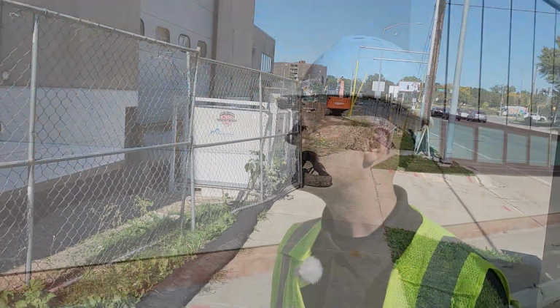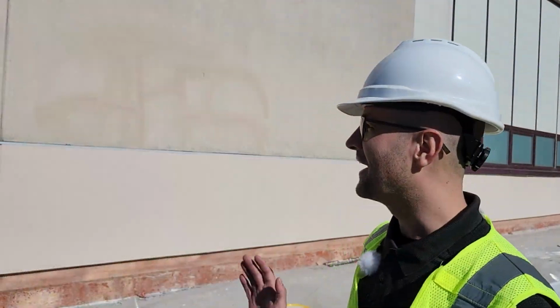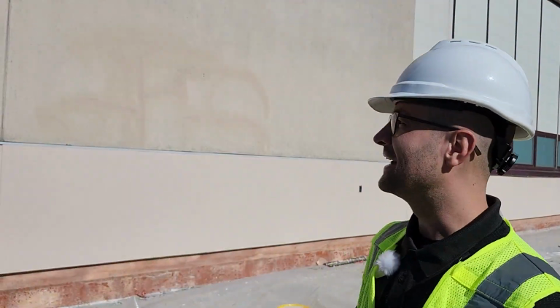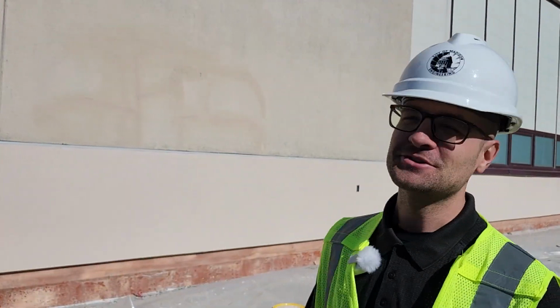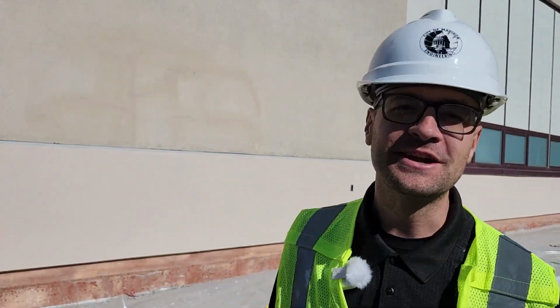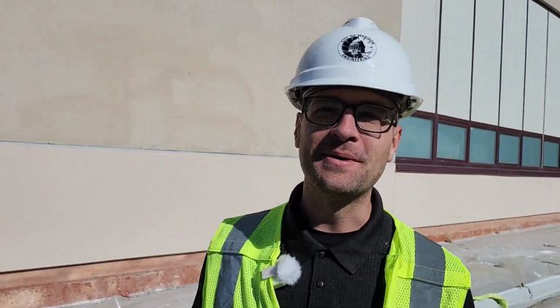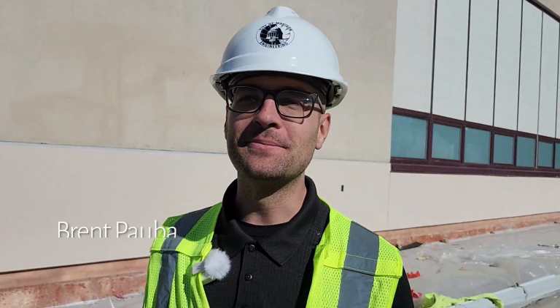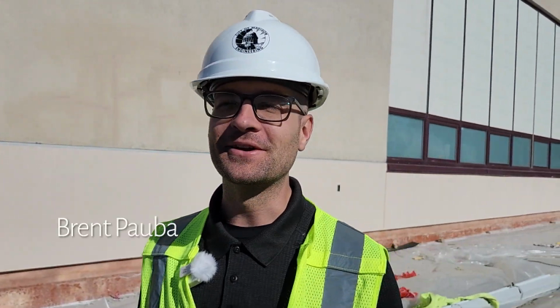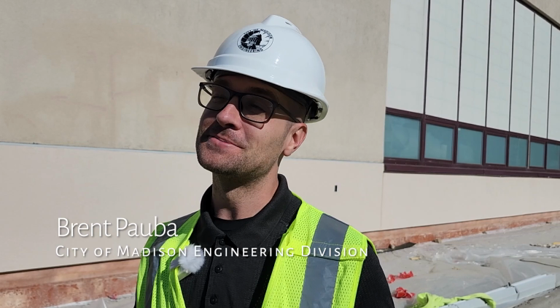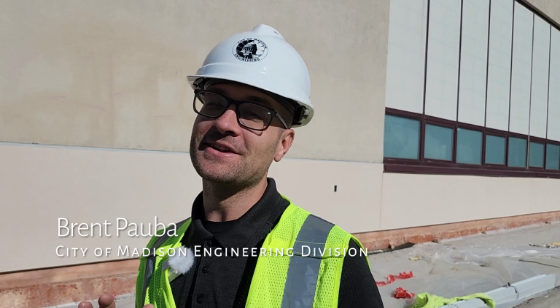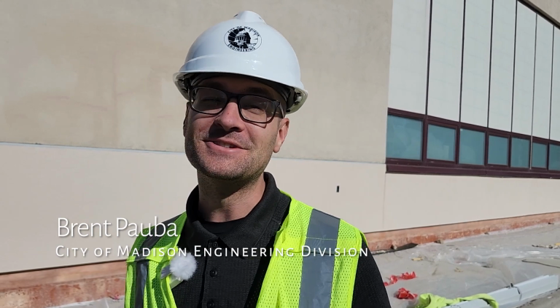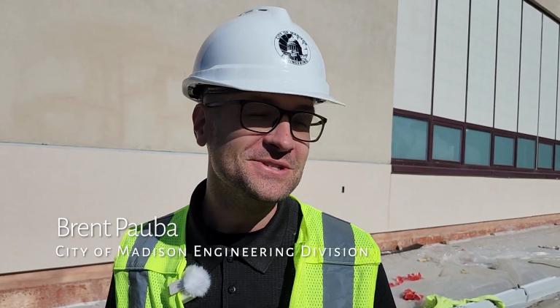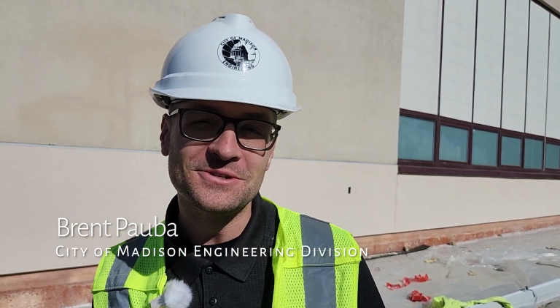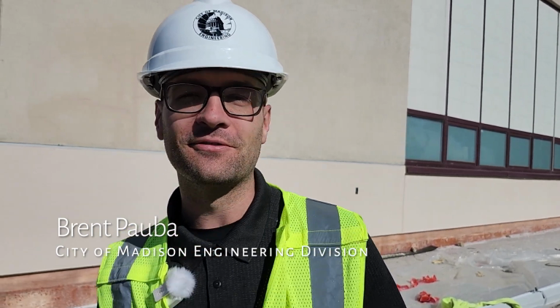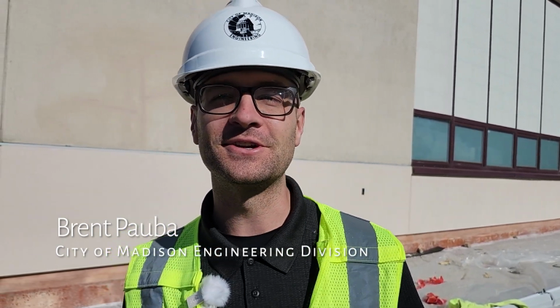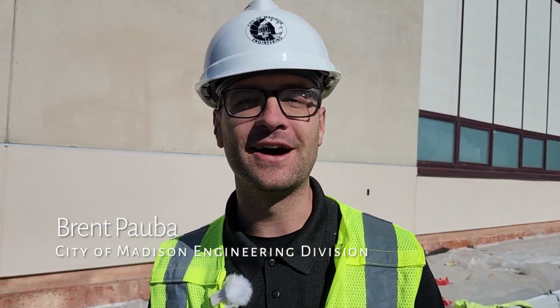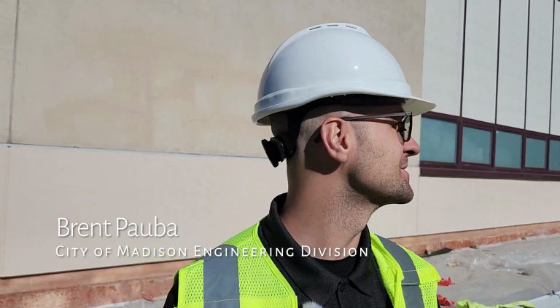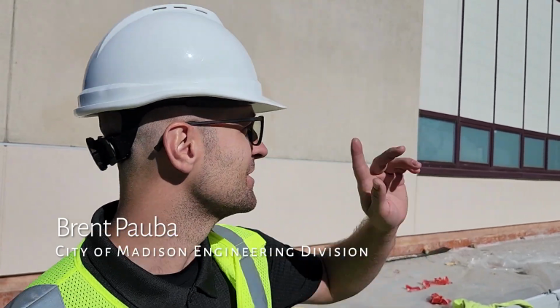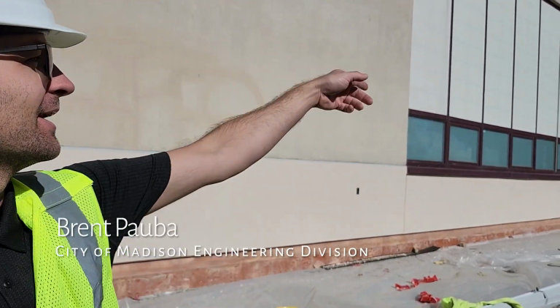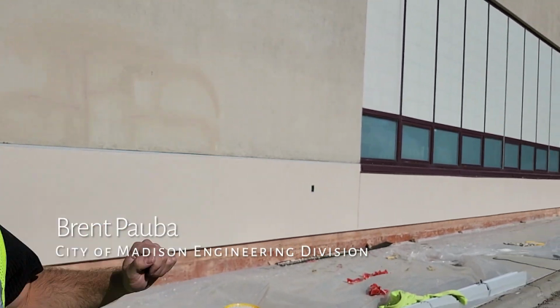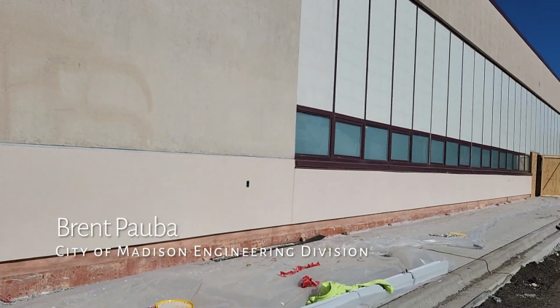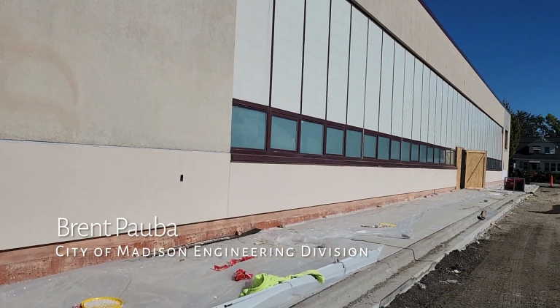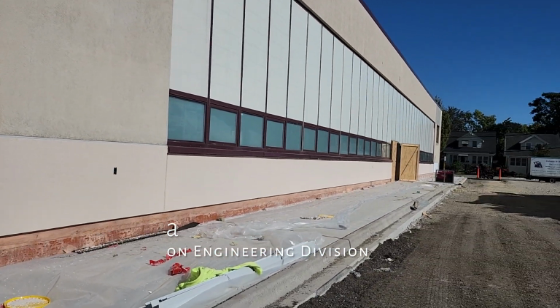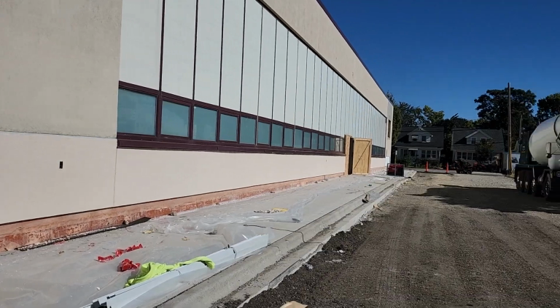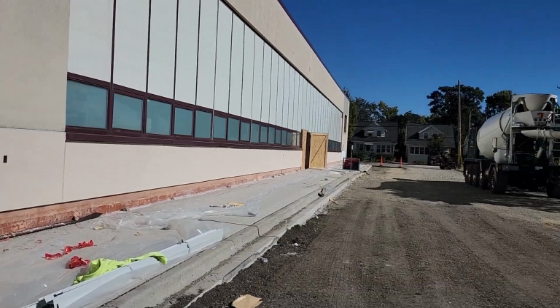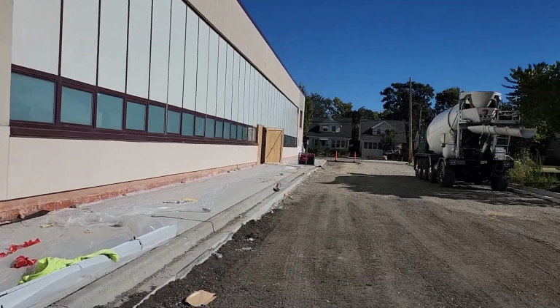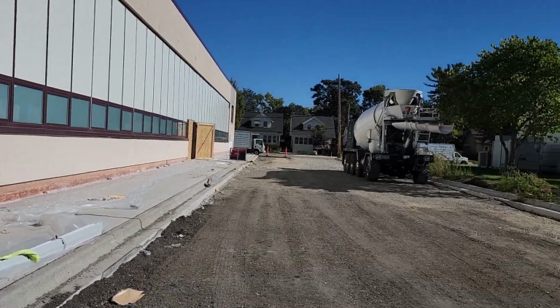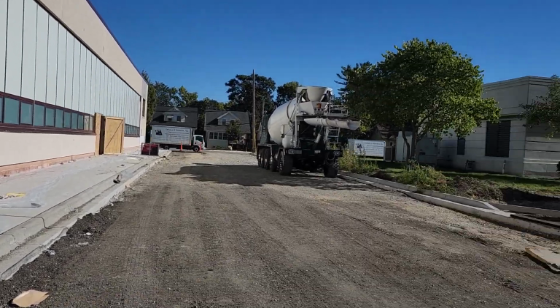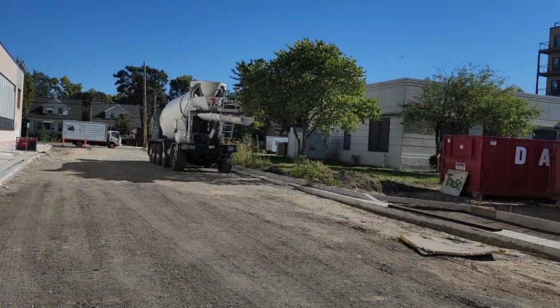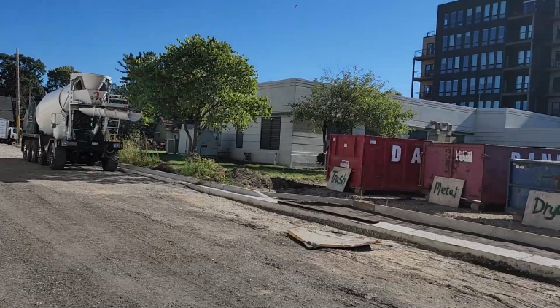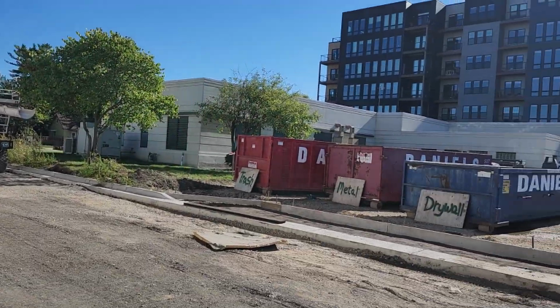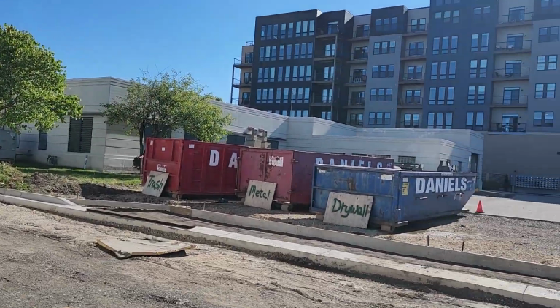We're at the construction site for the Madison Public Market, specifically at 202 North 1st Street. Just over there is North 1st Street, and just beyond this building right here is East Washington.